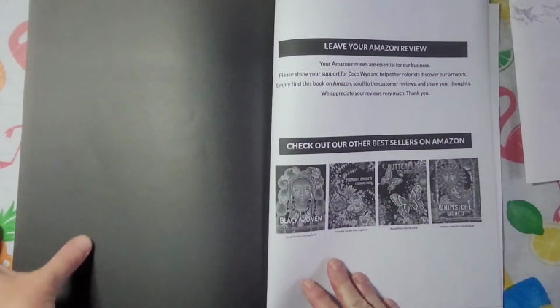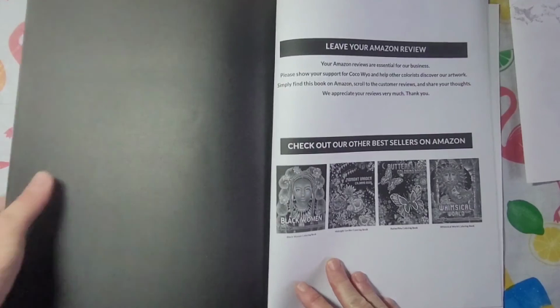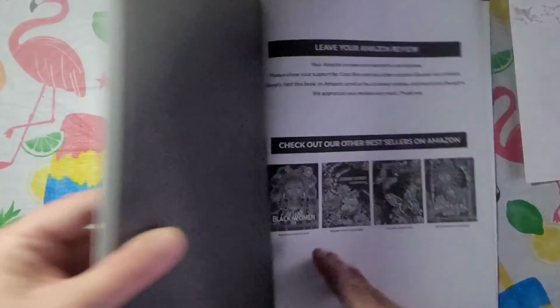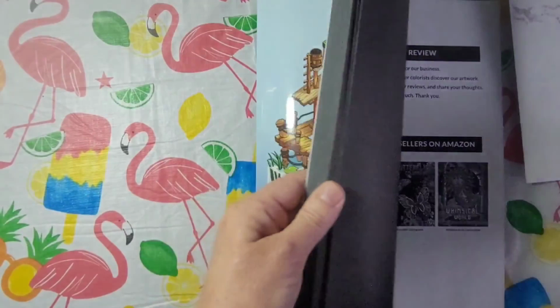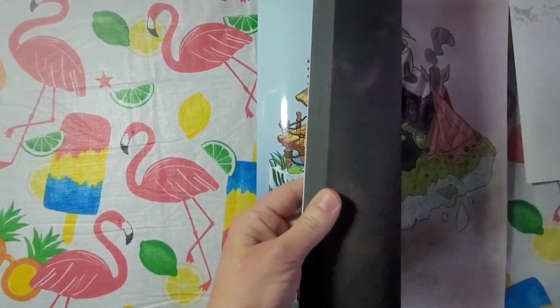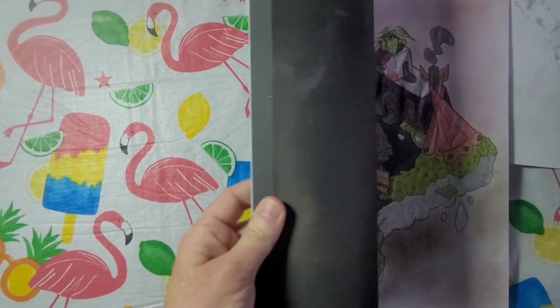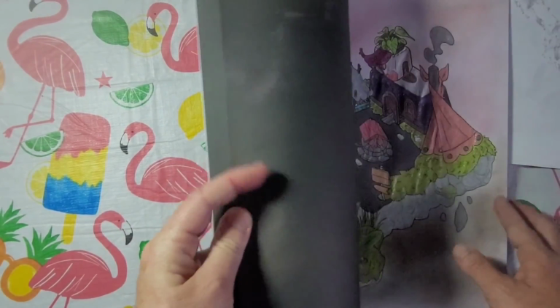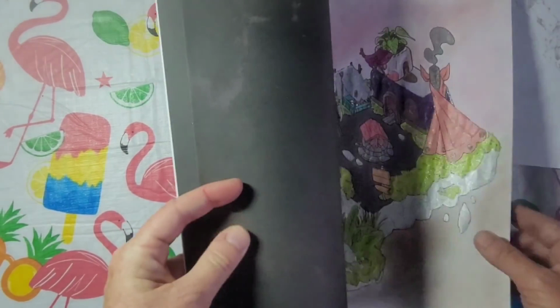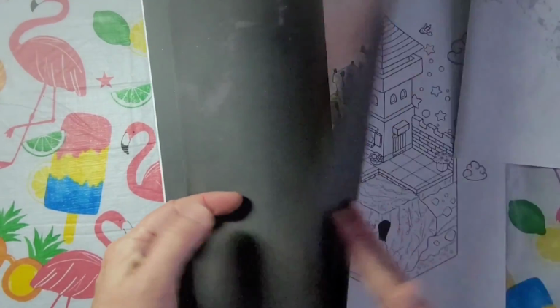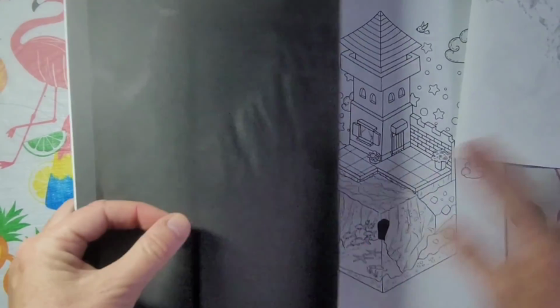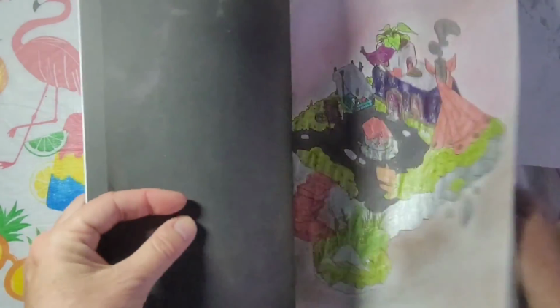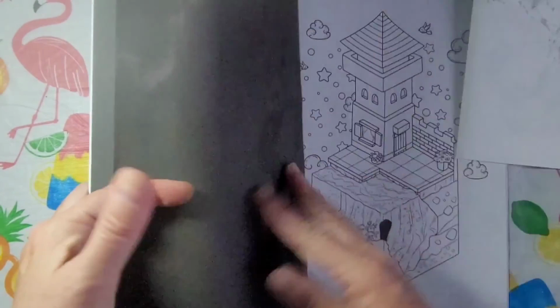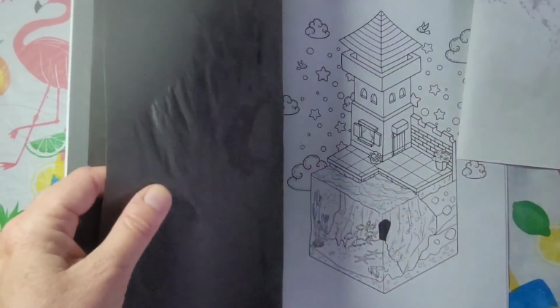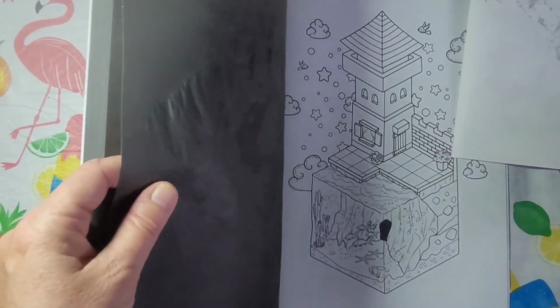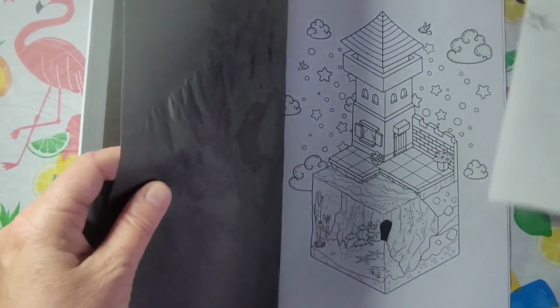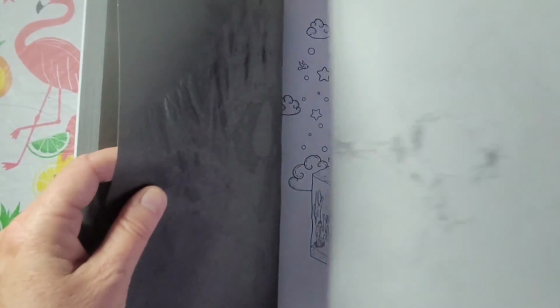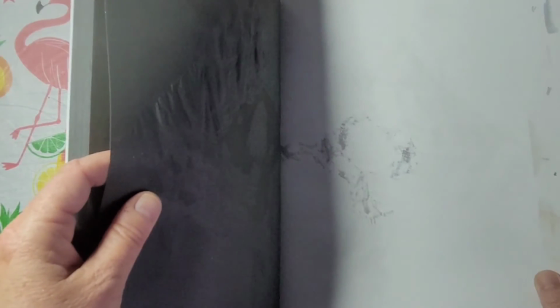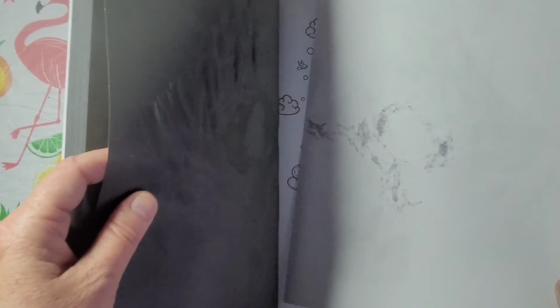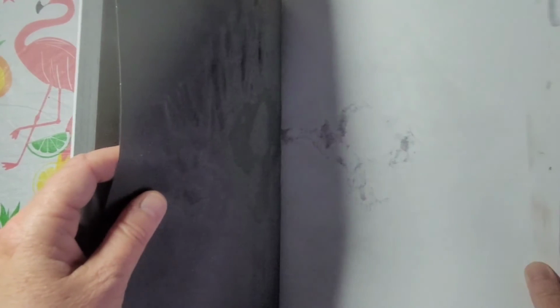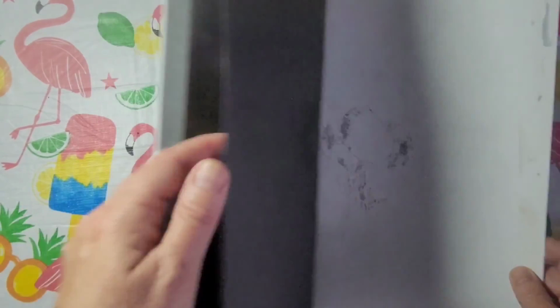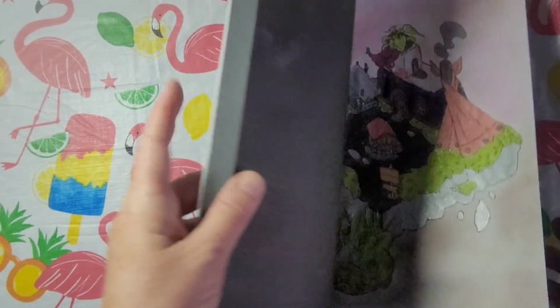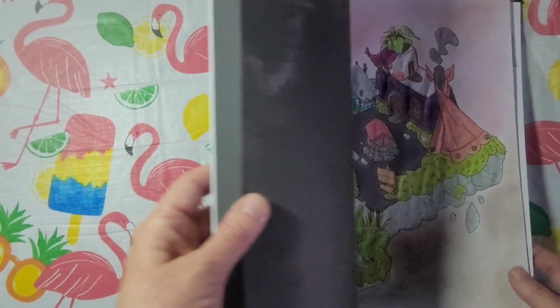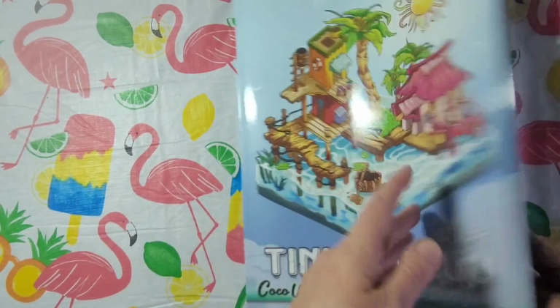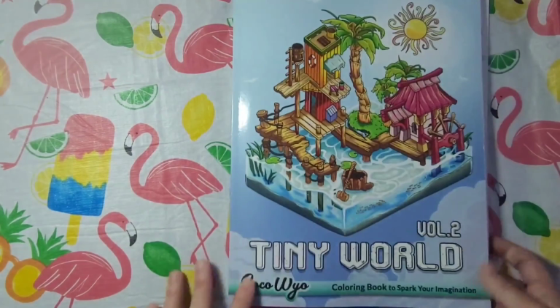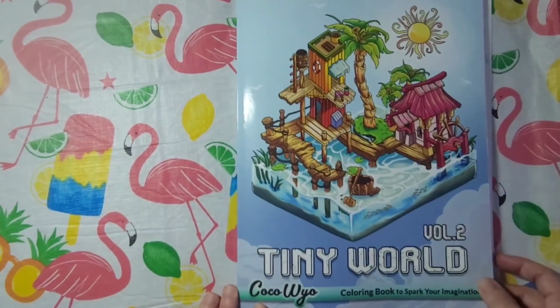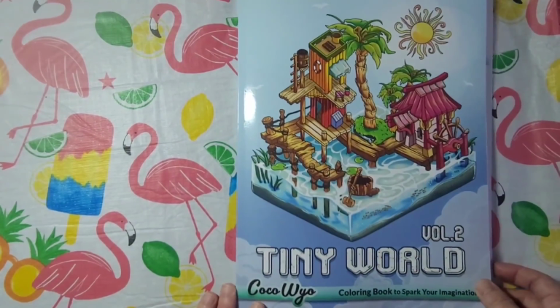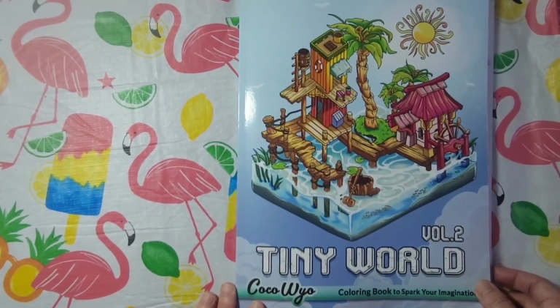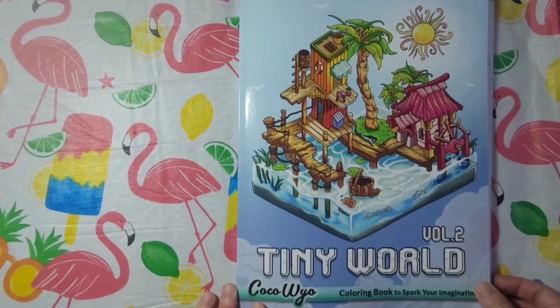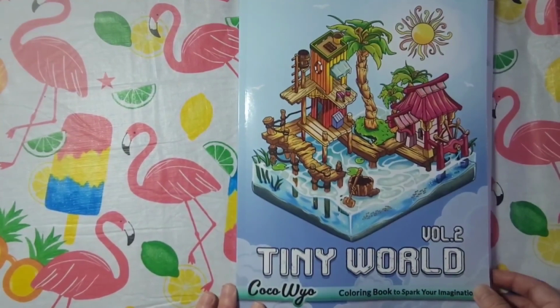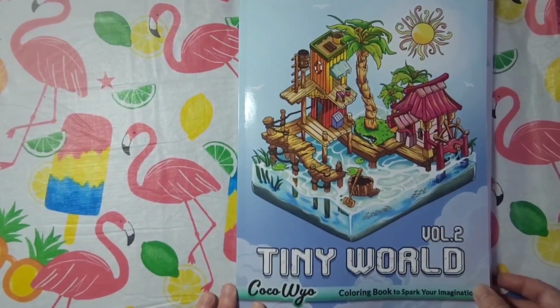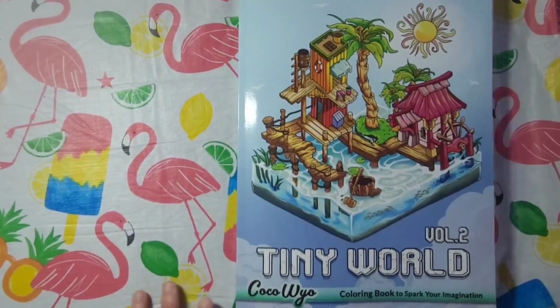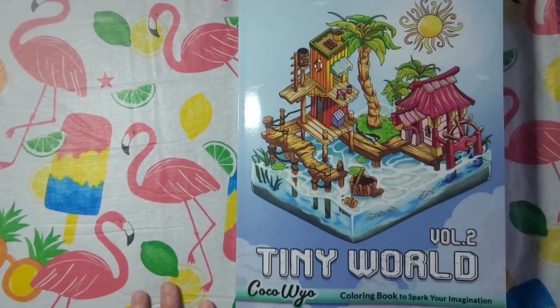So there you go guys — there are the books I got to show you. Thank you all so much. I love you all very much and I'll be back again. Have a good day everybody.